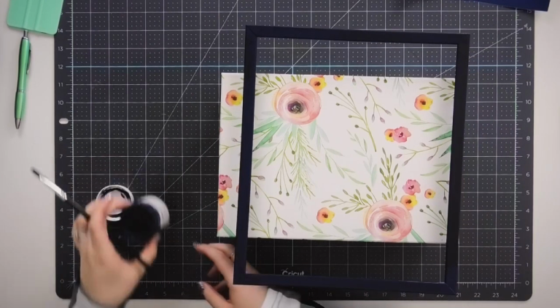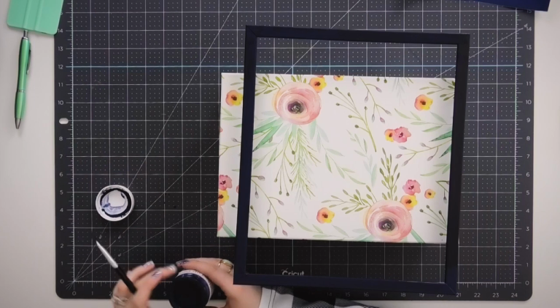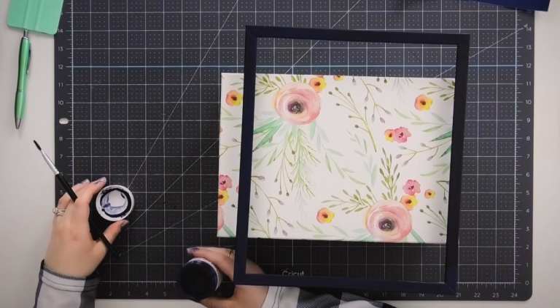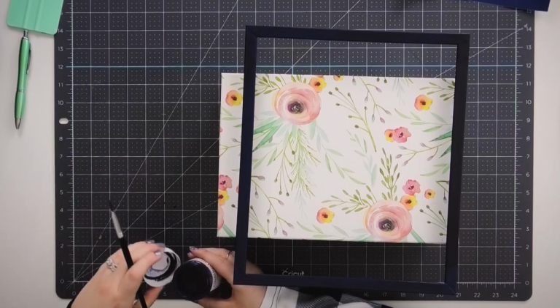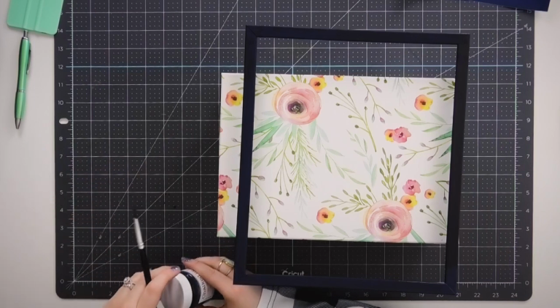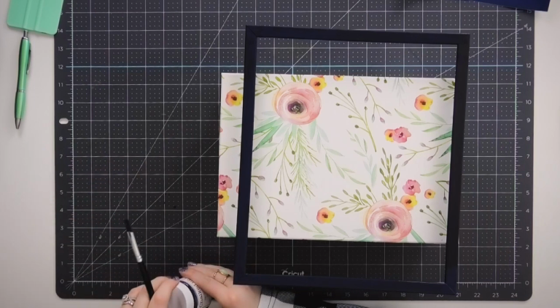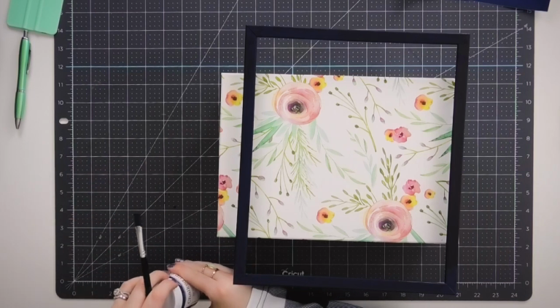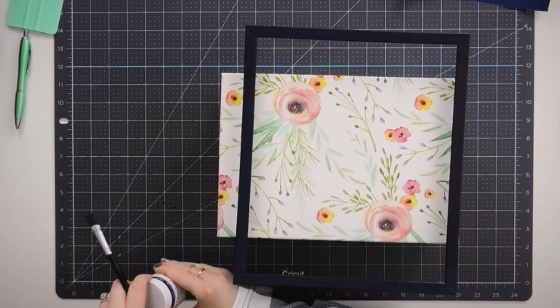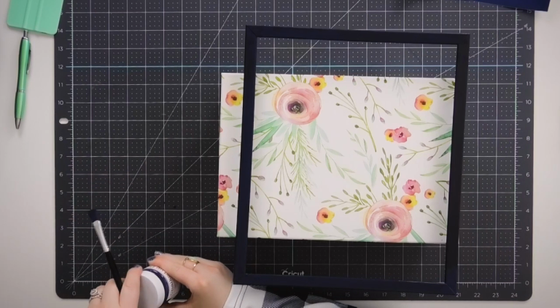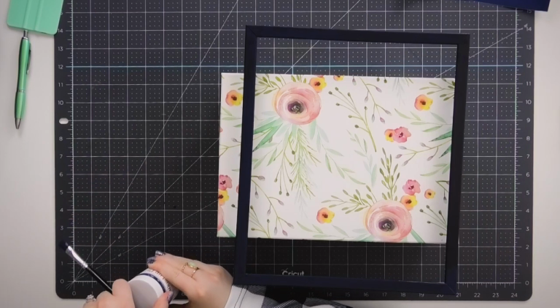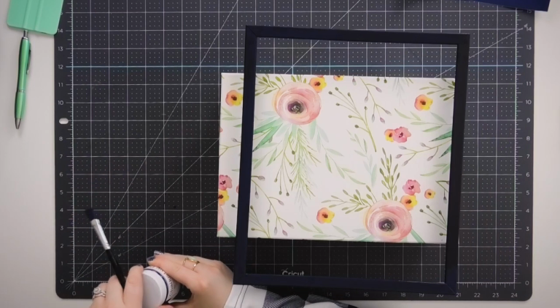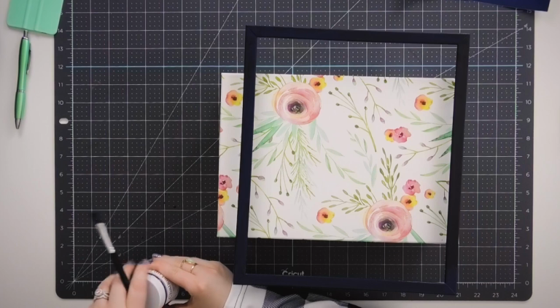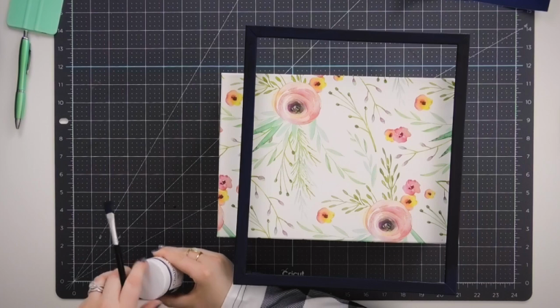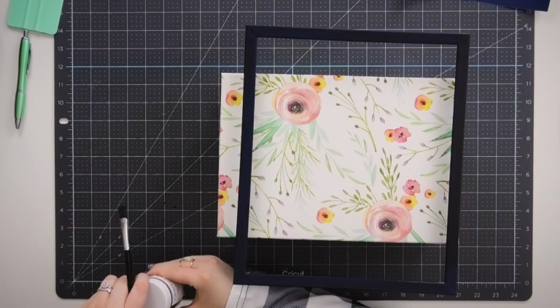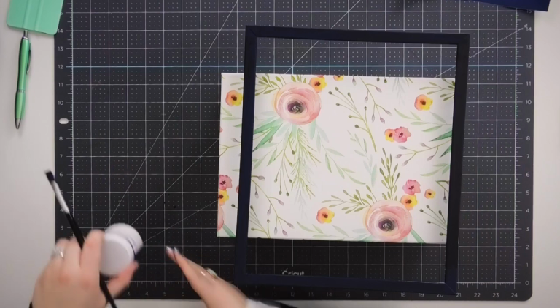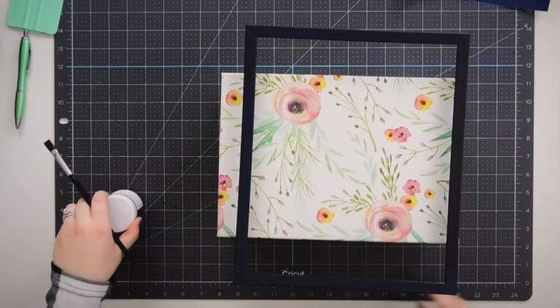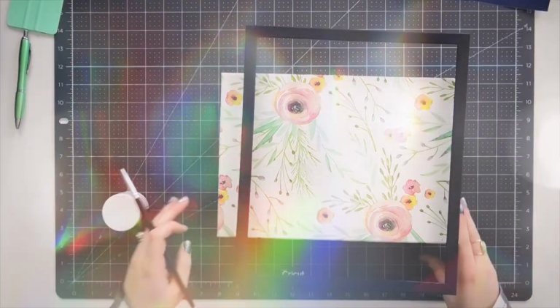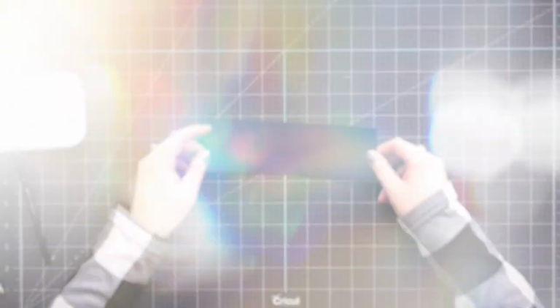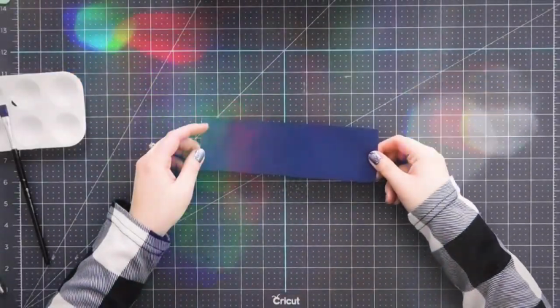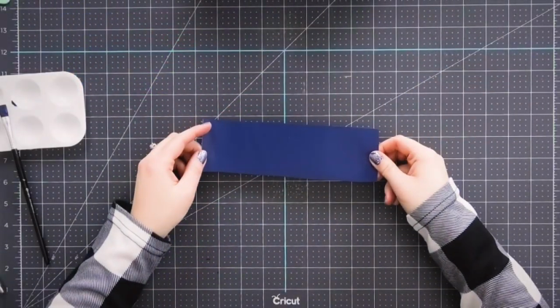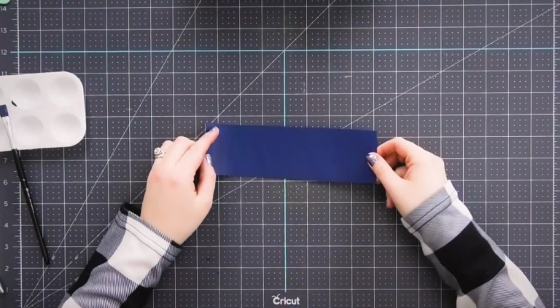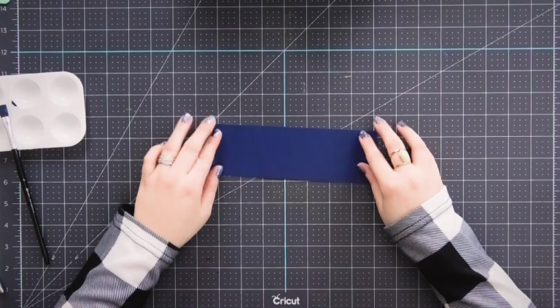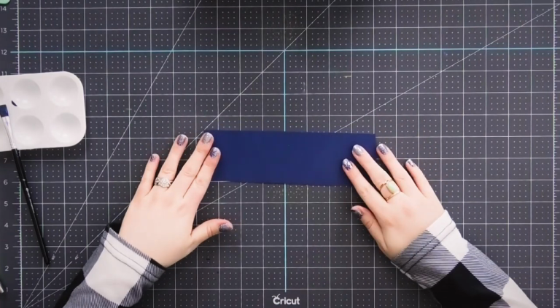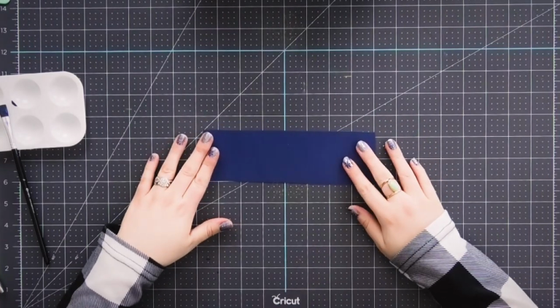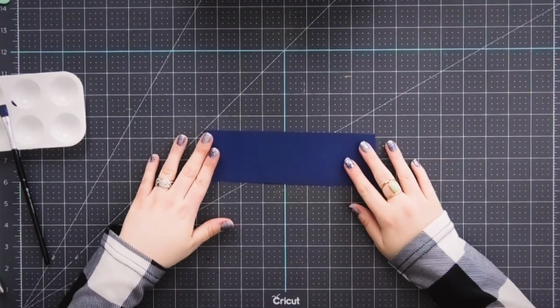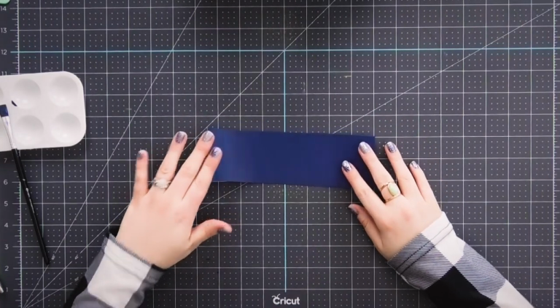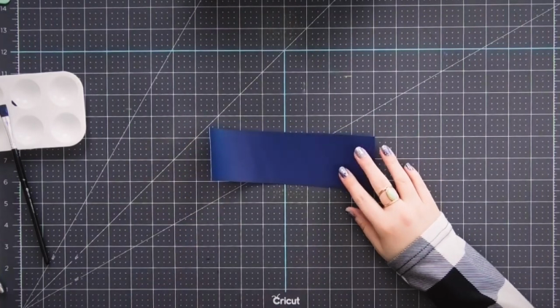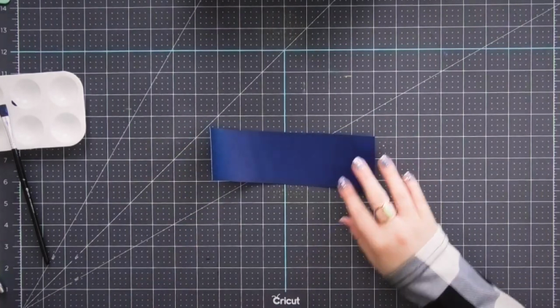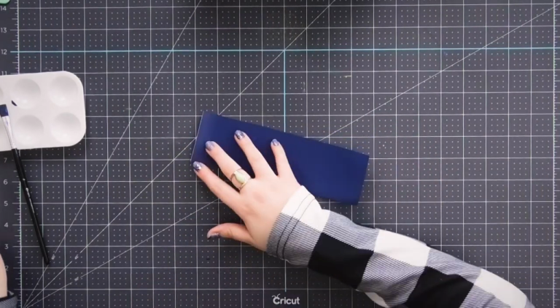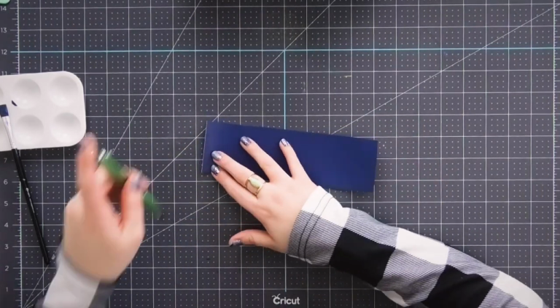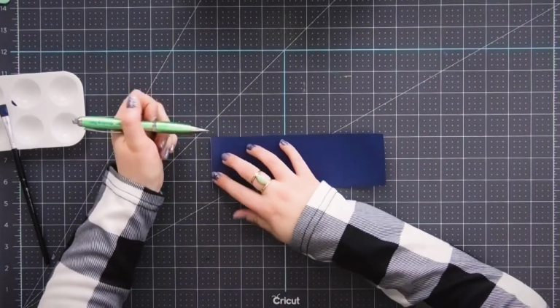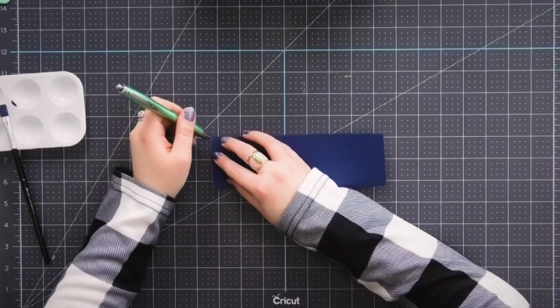Now that our first coat is on our frame, we'll go ahead and set this aside while we continue working on the other parts of the project. While we let our frame dry, next we're going to weed and apply our vinyl decal to the glass.